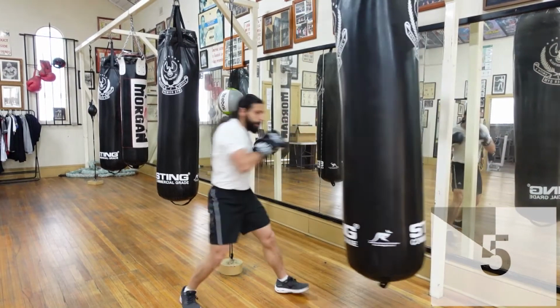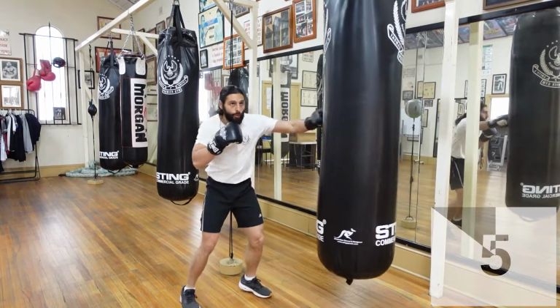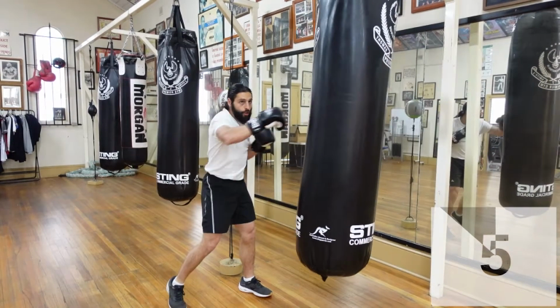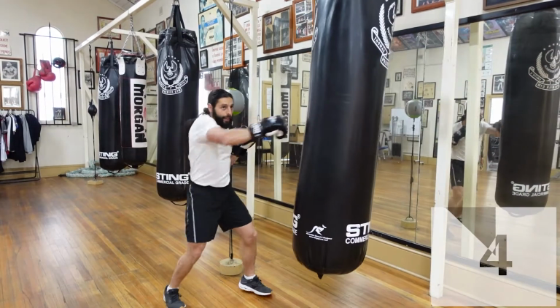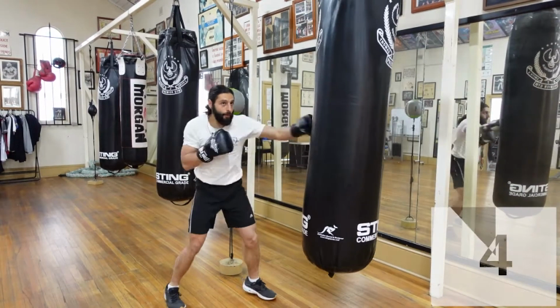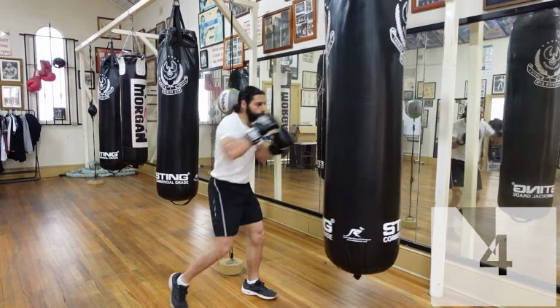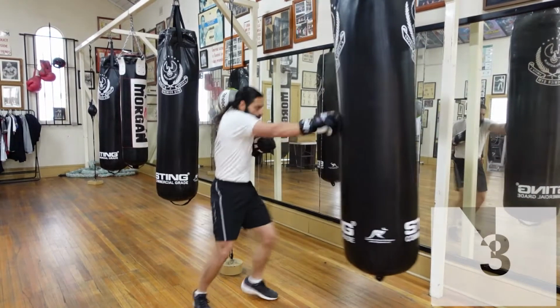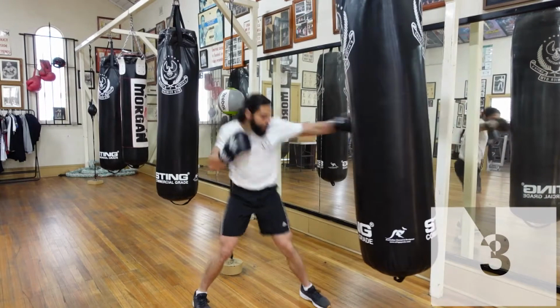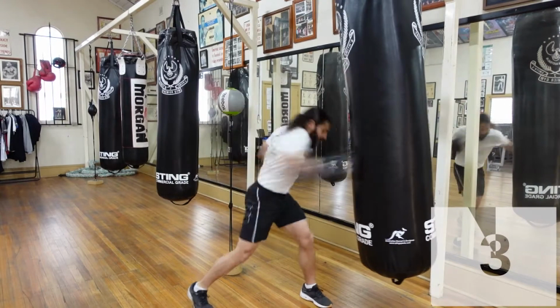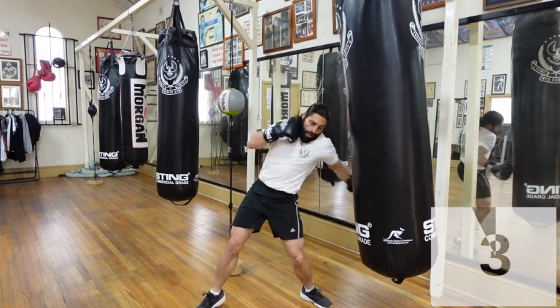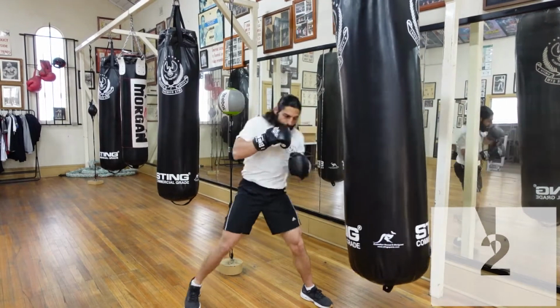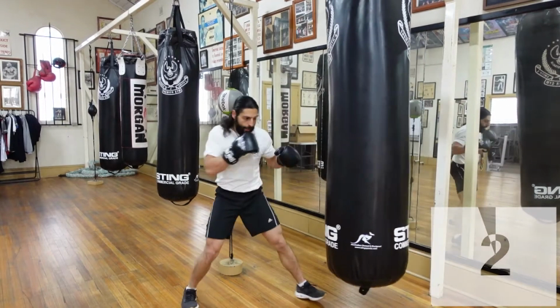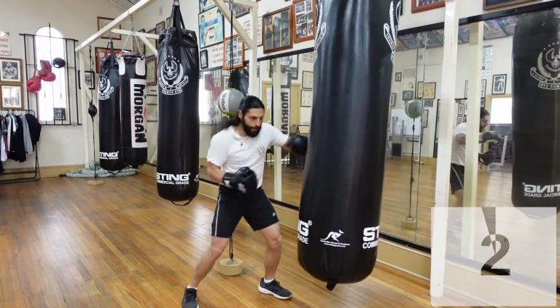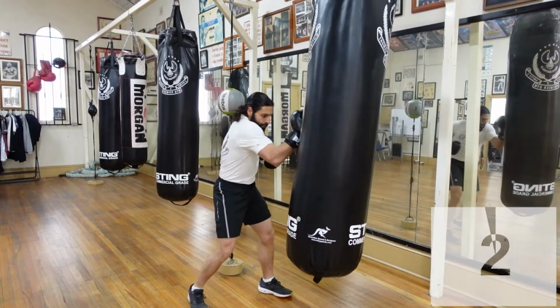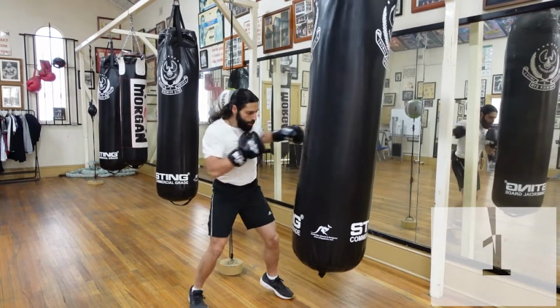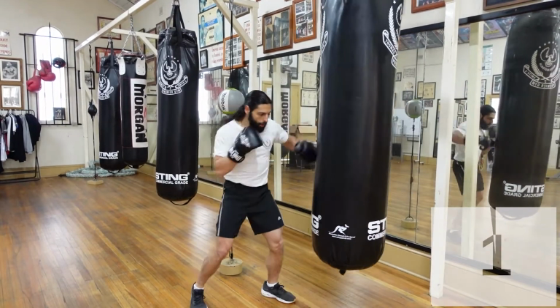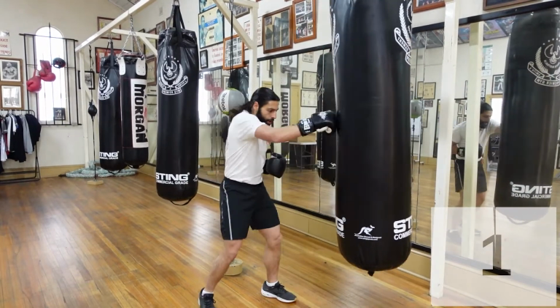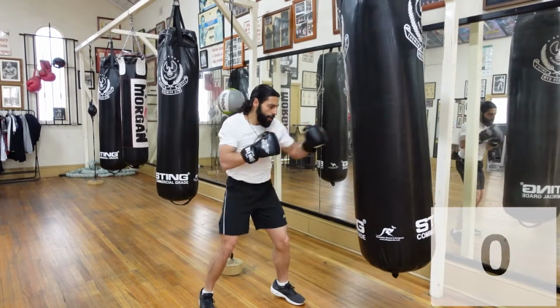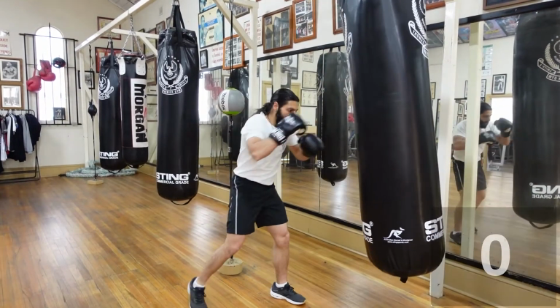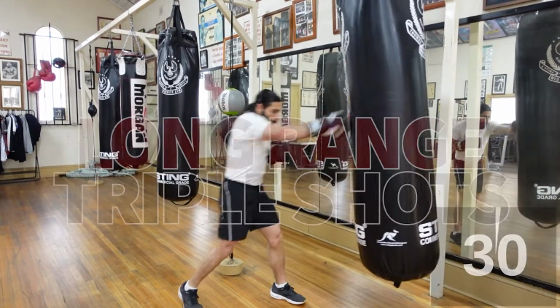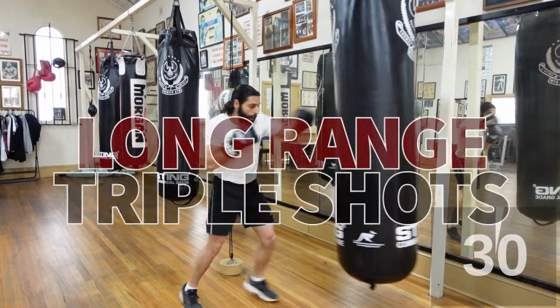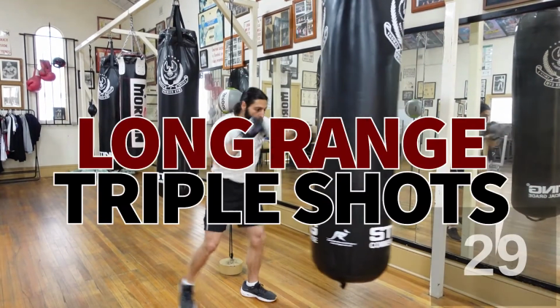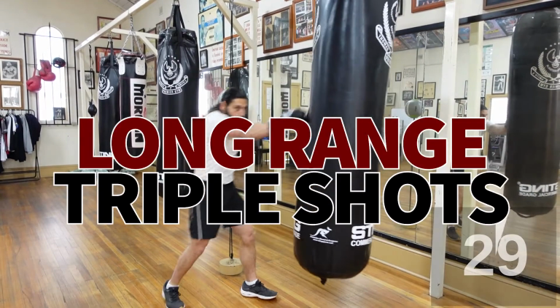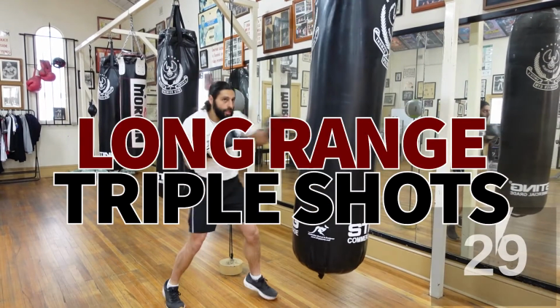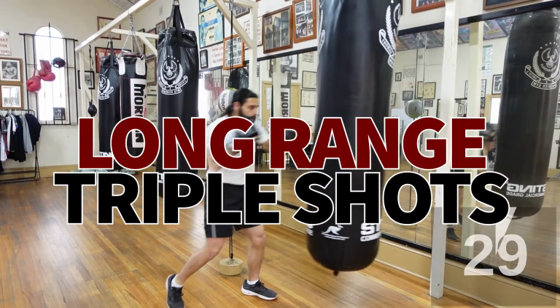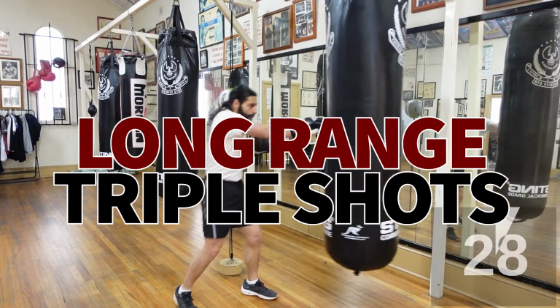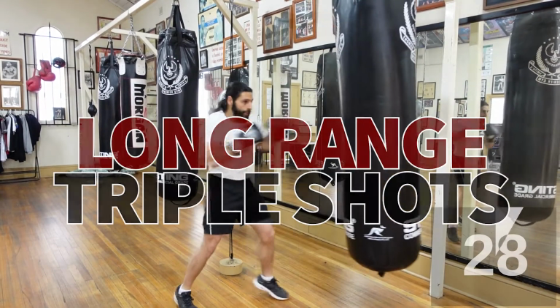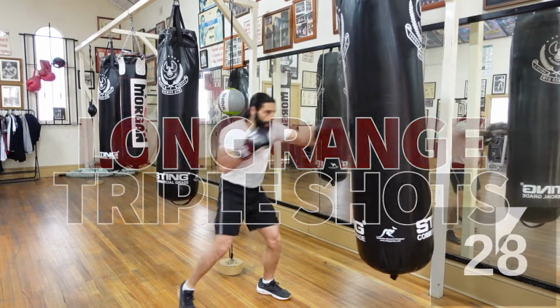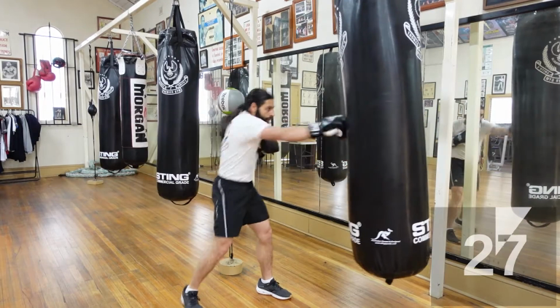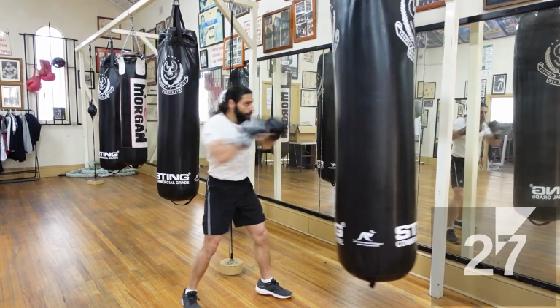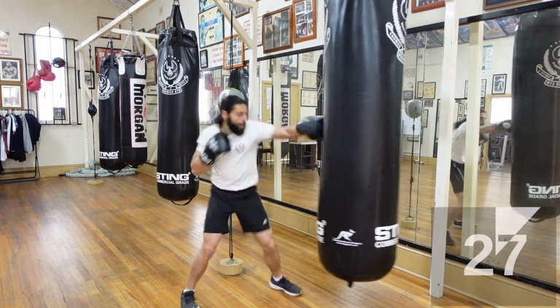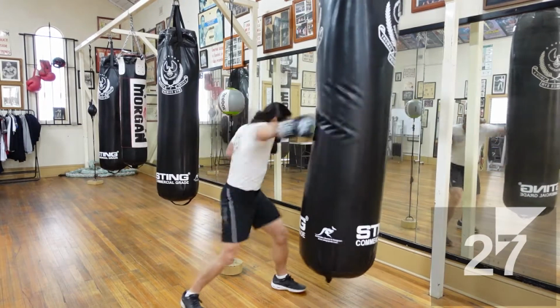We're tripling it up — three, two, one. Alright, triple shots, let's go!